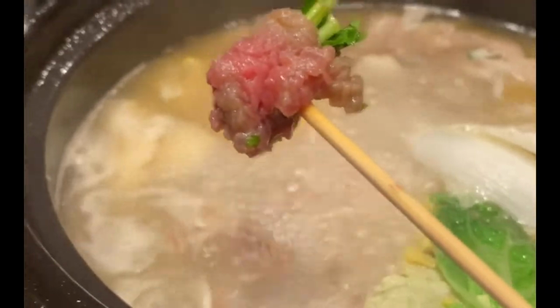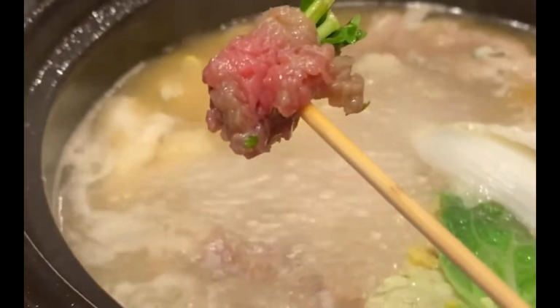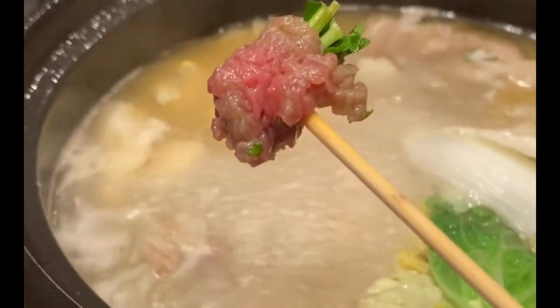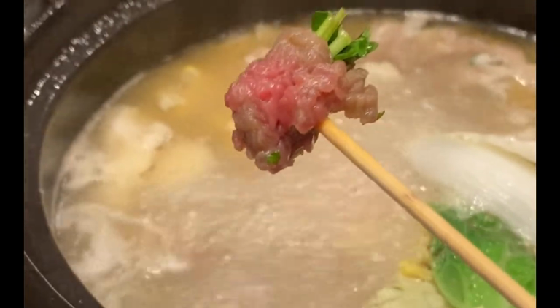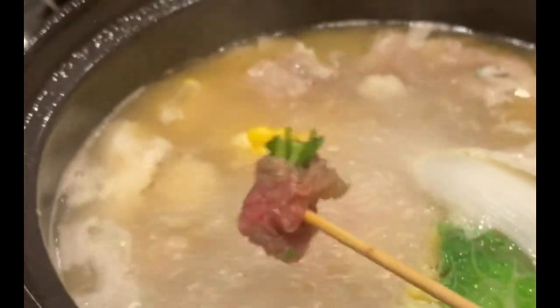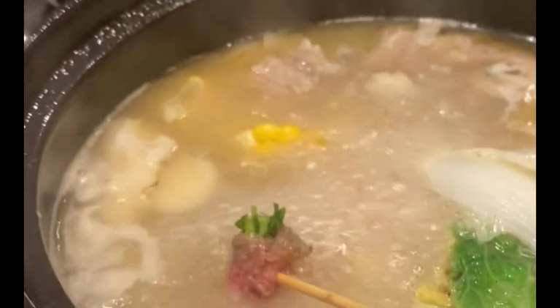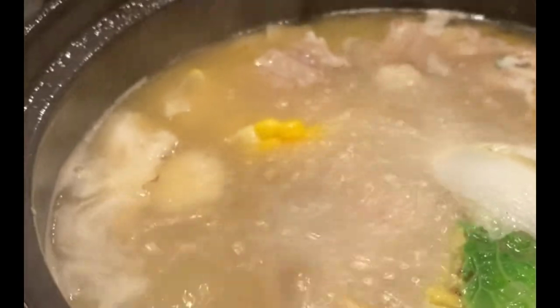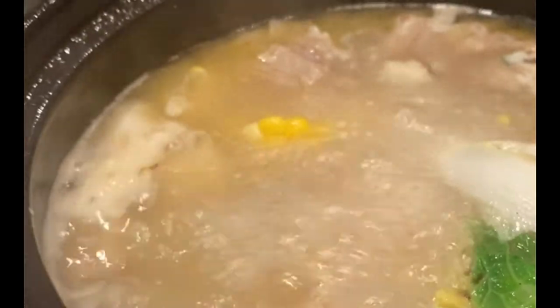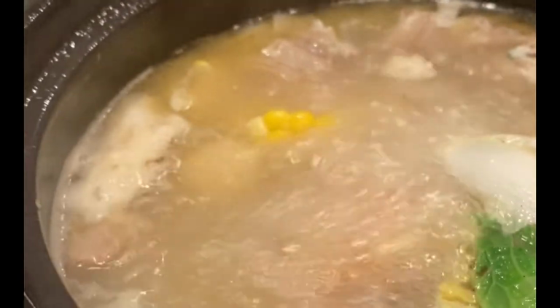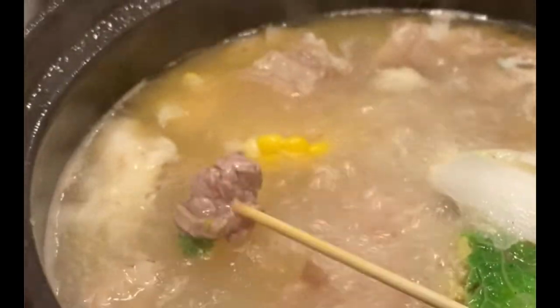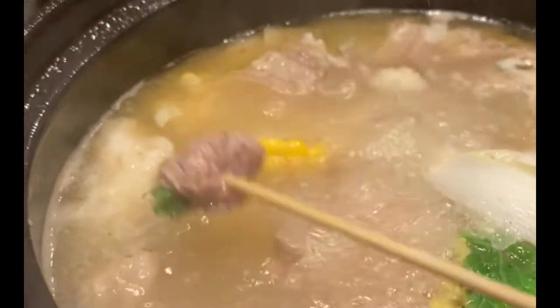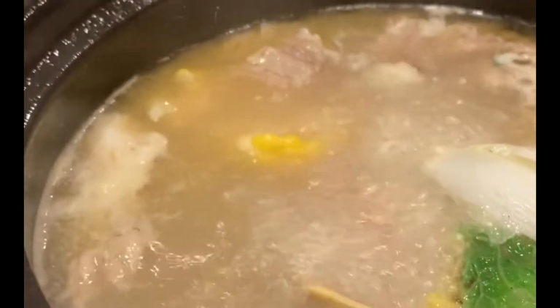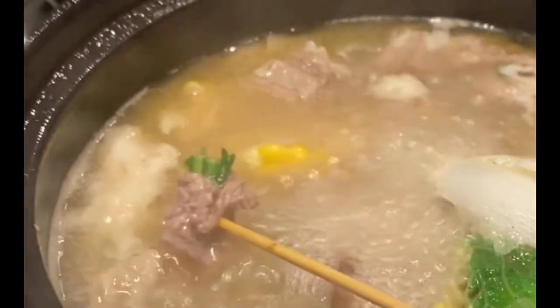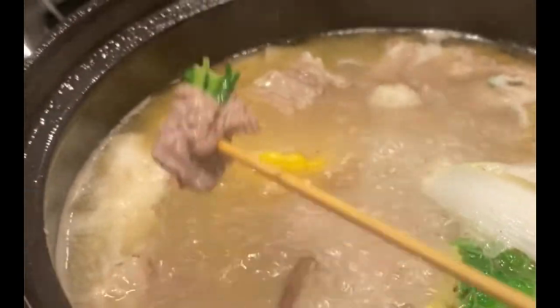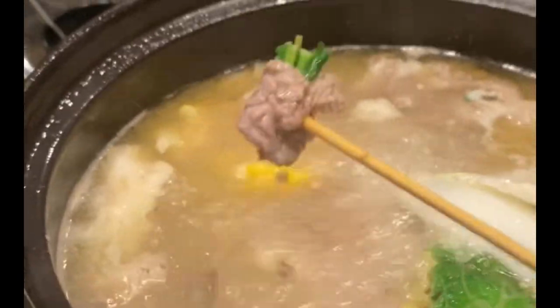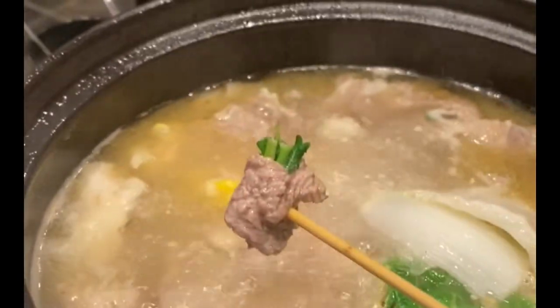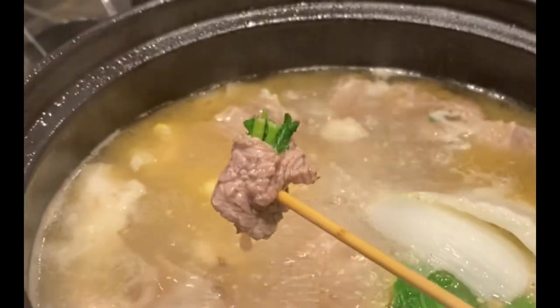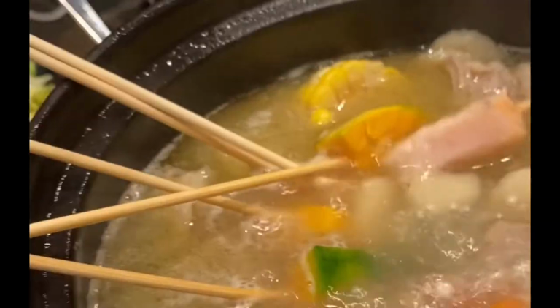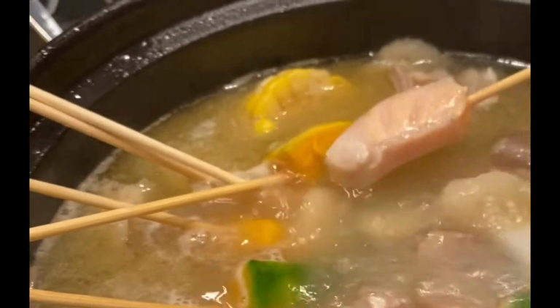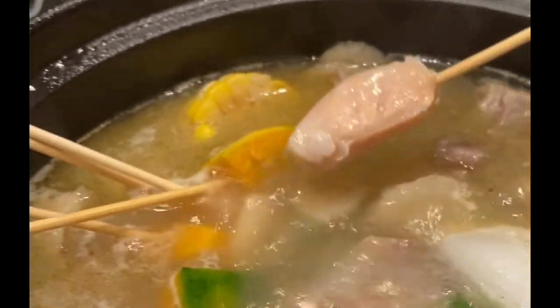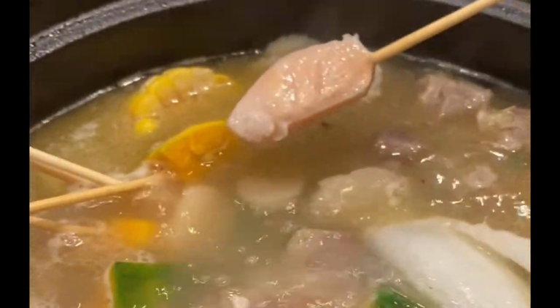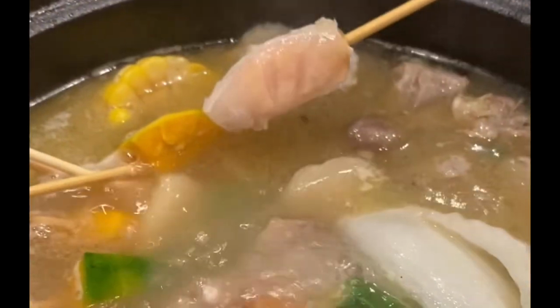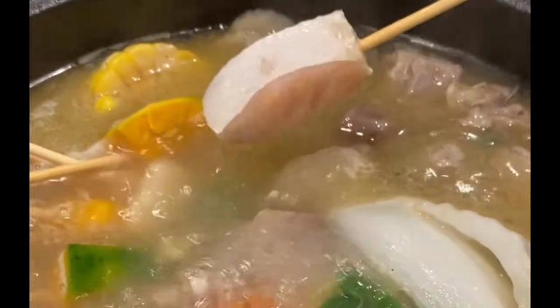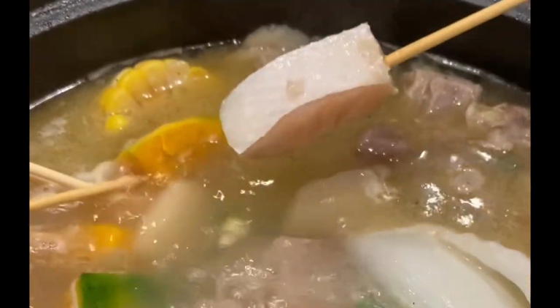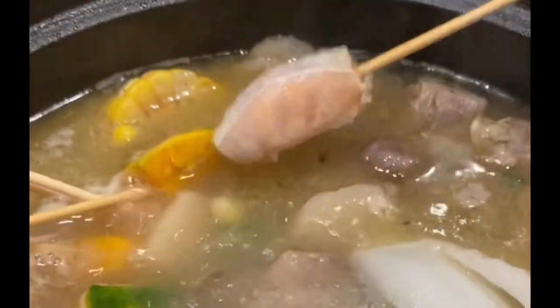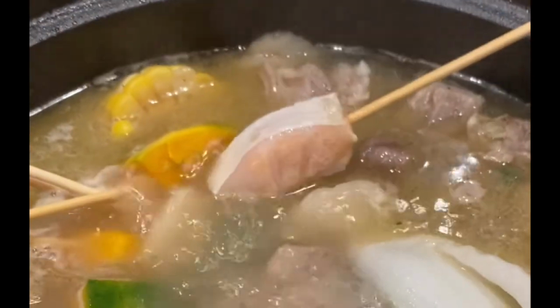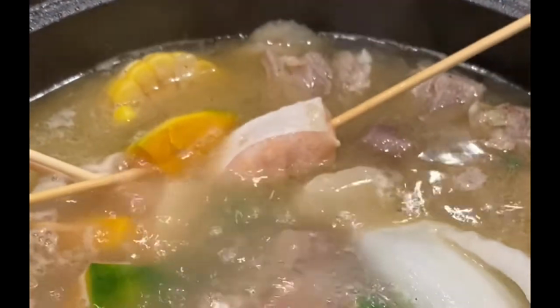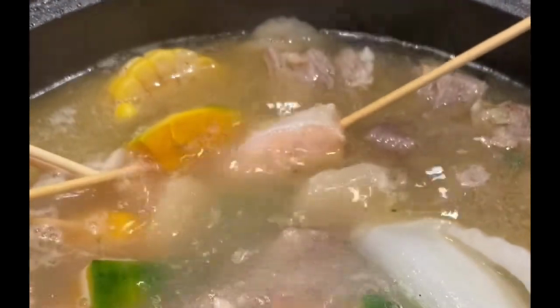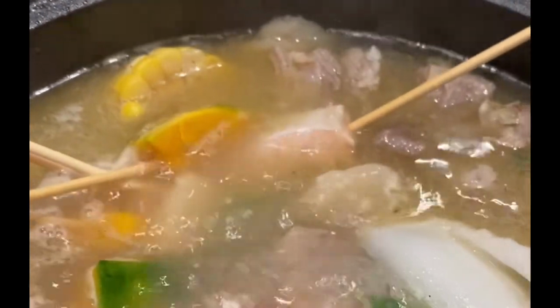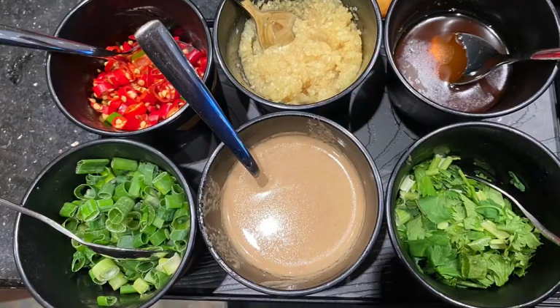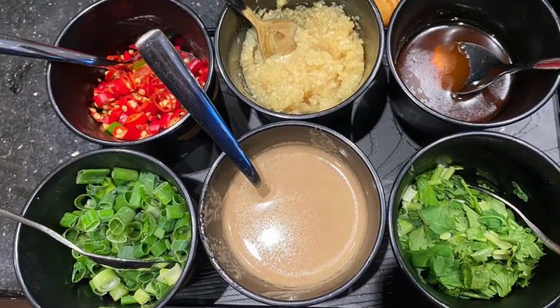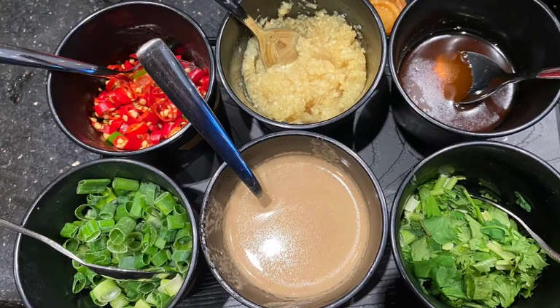This is the thin shabu beef wrapped around cilantro — just give it a quick swirl. Once your ingredients are cooked, just dip it in the customized dipping sauce and enjoy. It's so delicious.